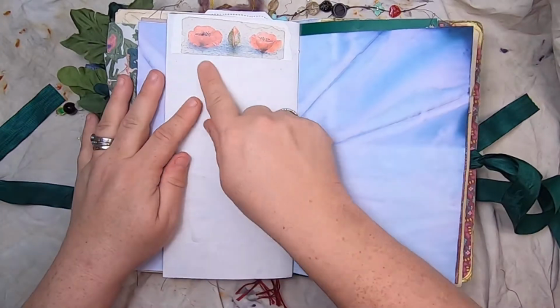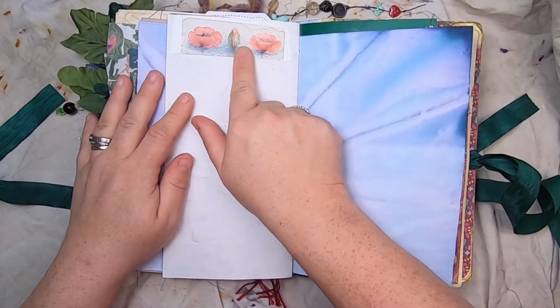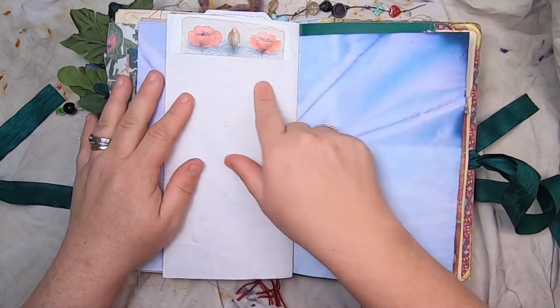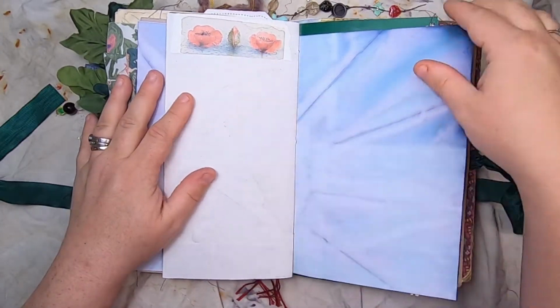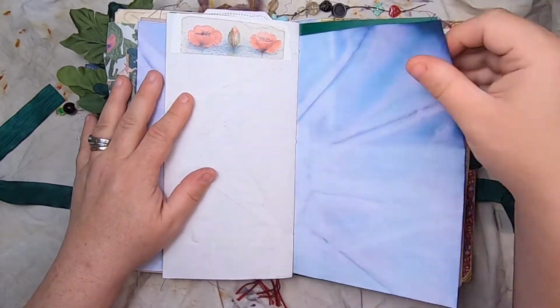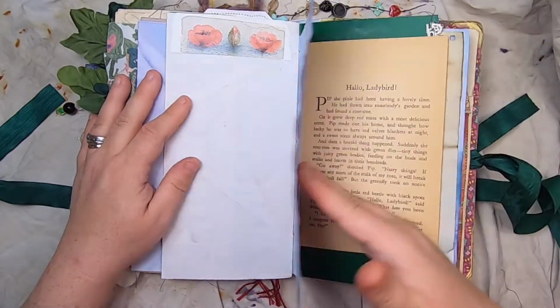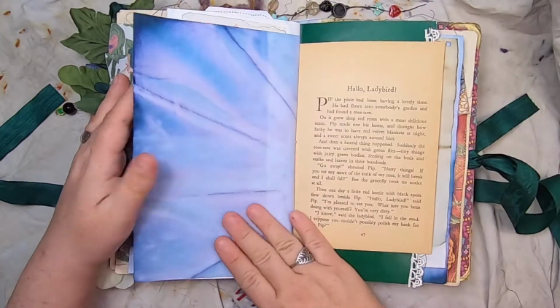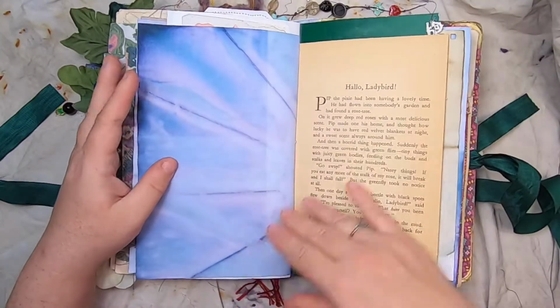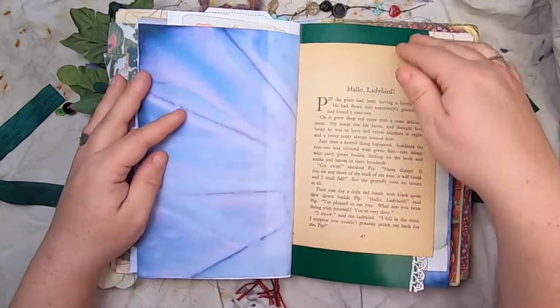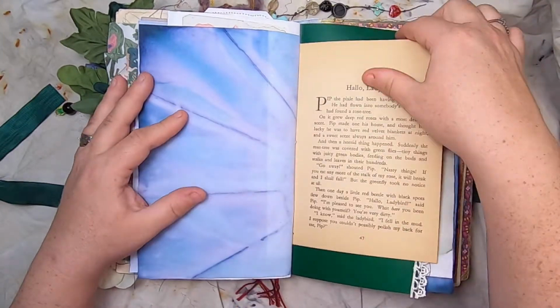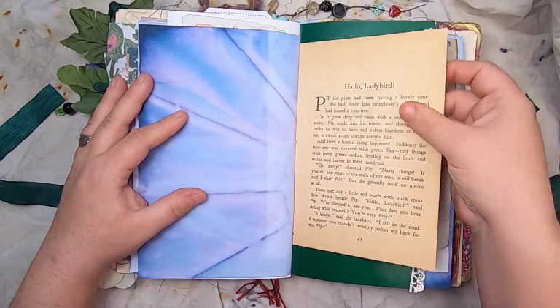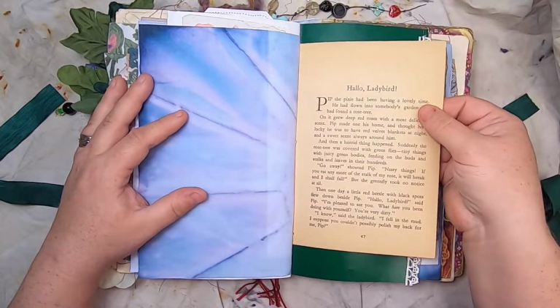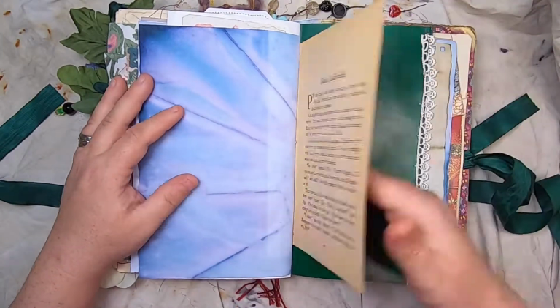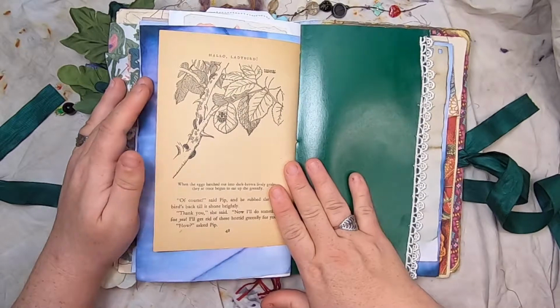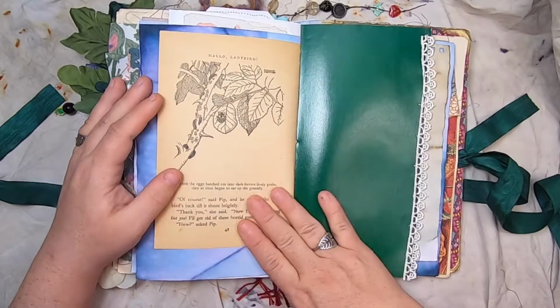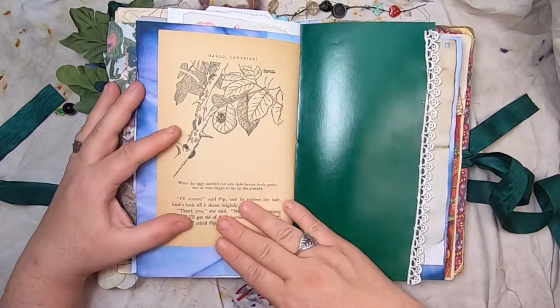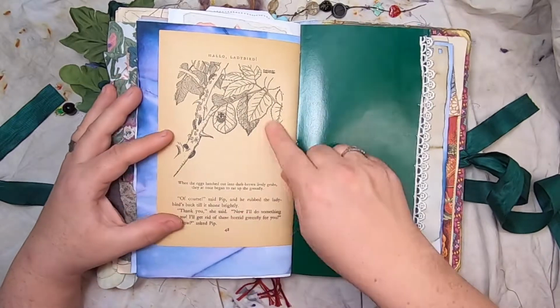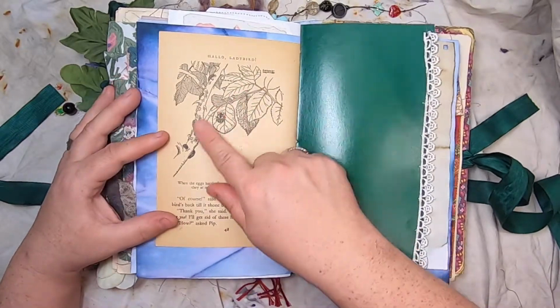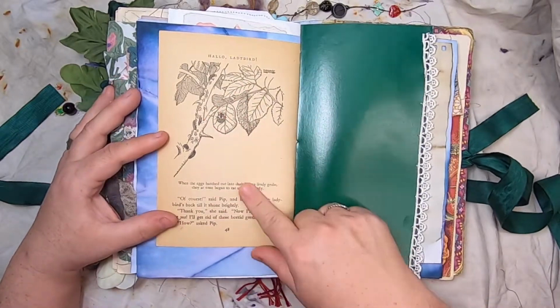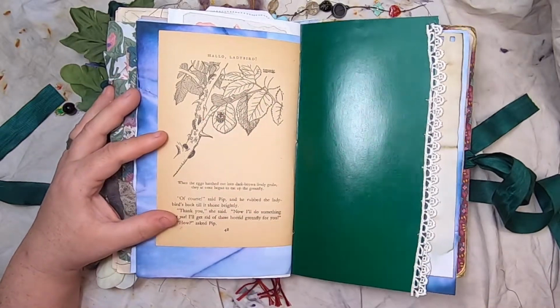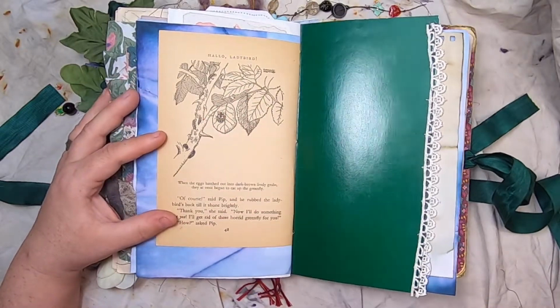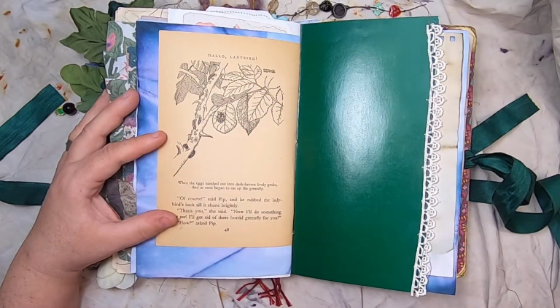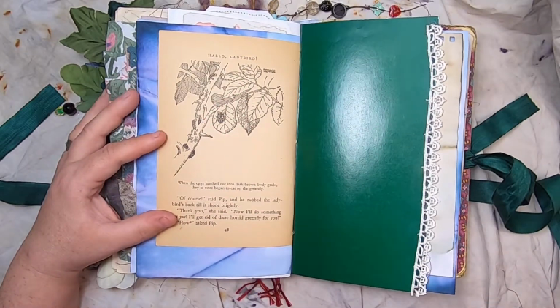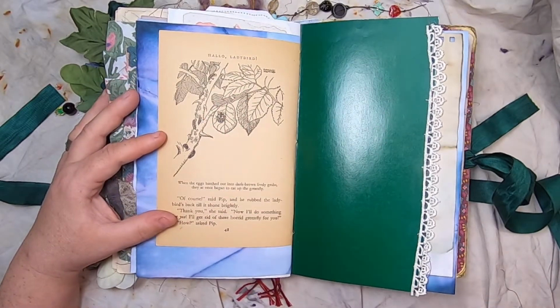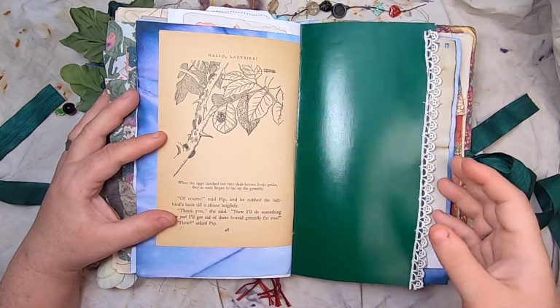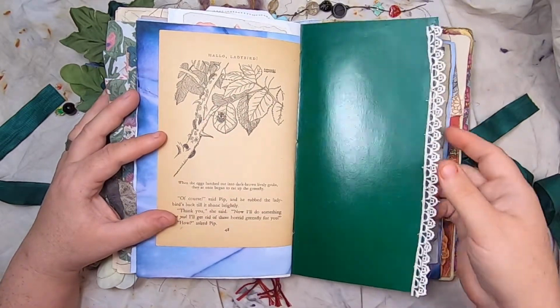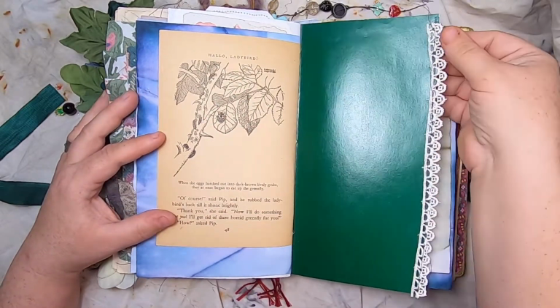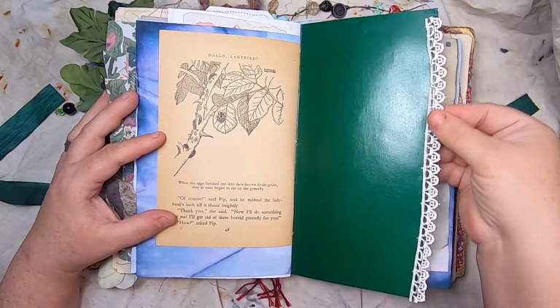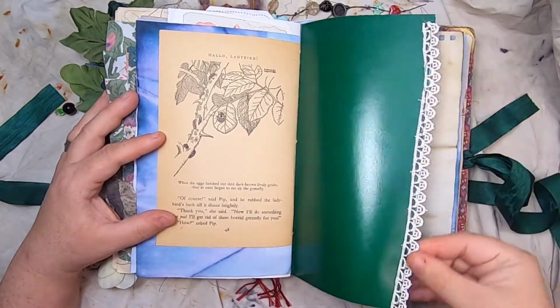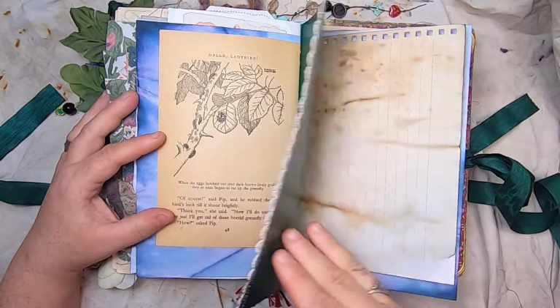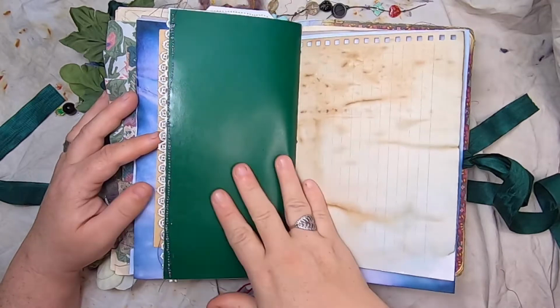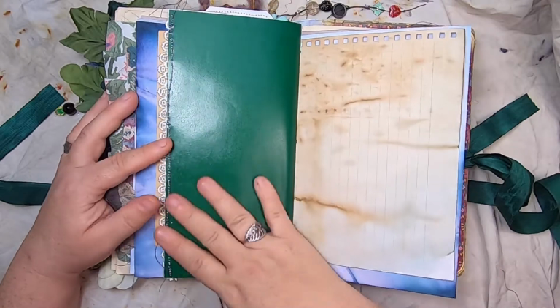Some poppies, cabbage-dyed paper, 'hello ladybird' — and this illustration is from a vintage Enid Blyton book page, with some lace down the side.